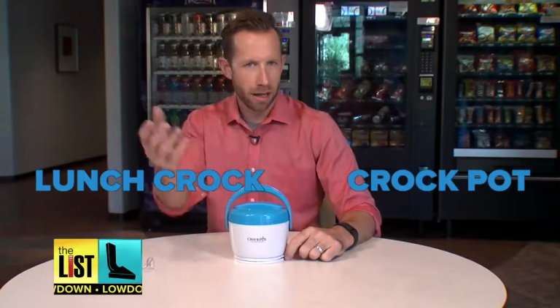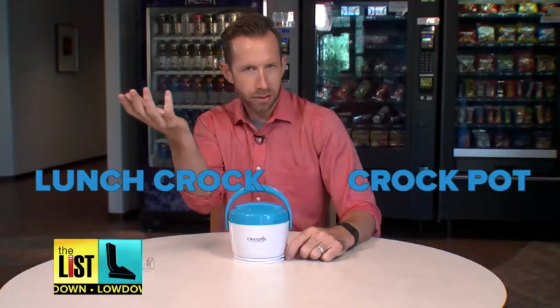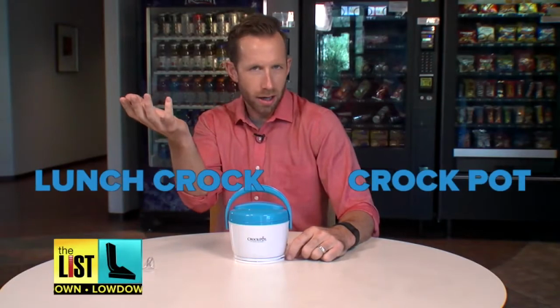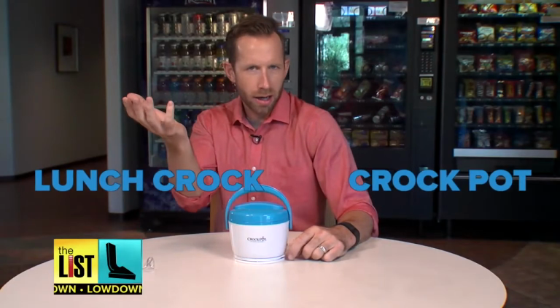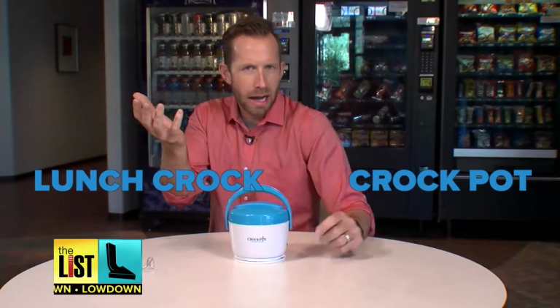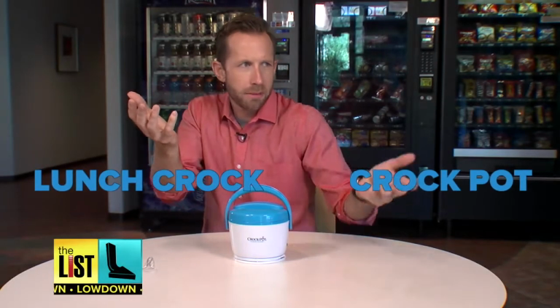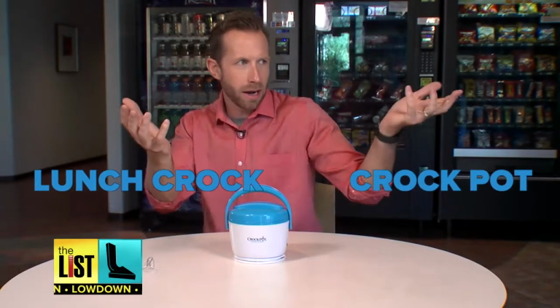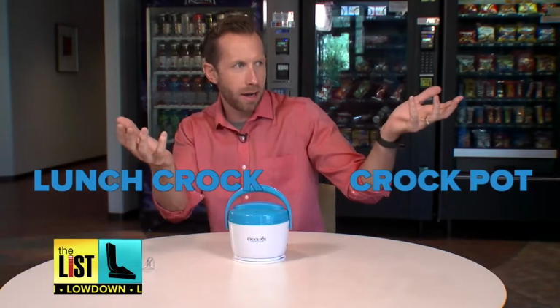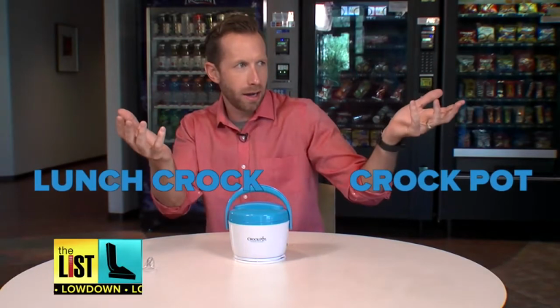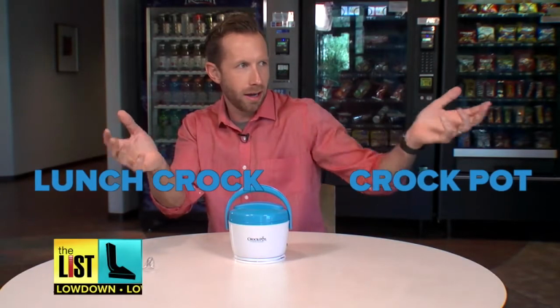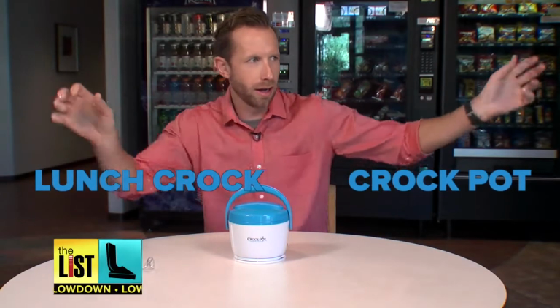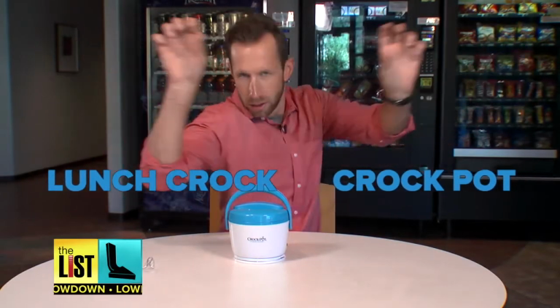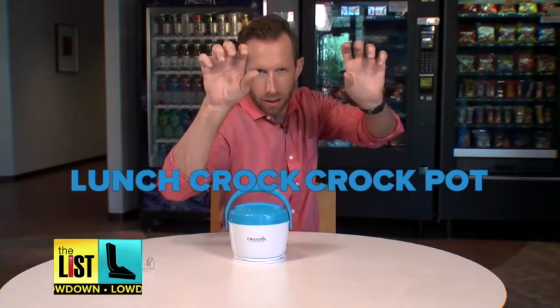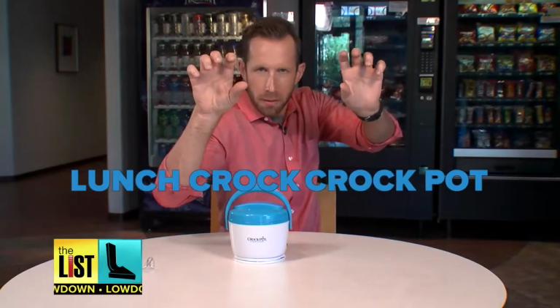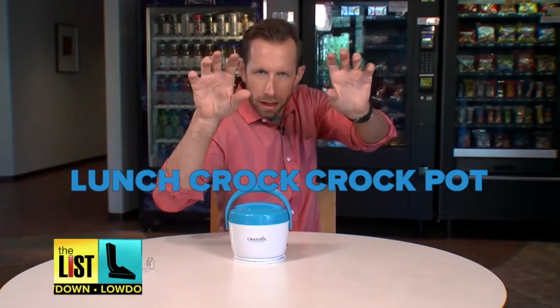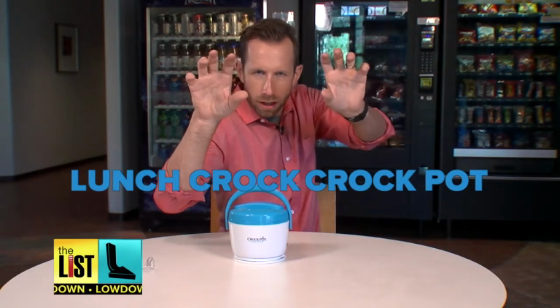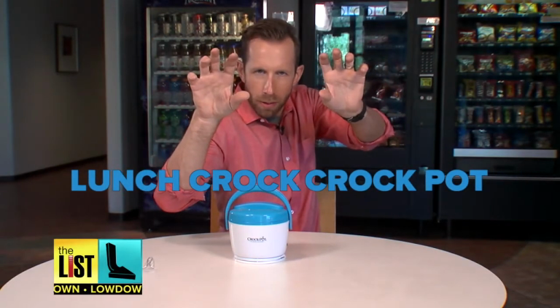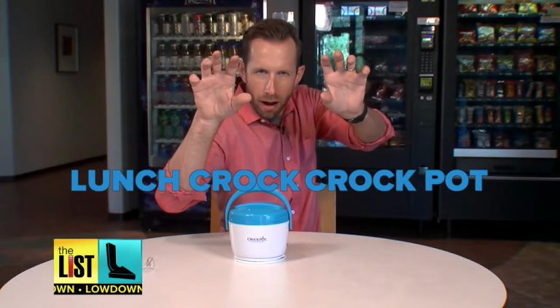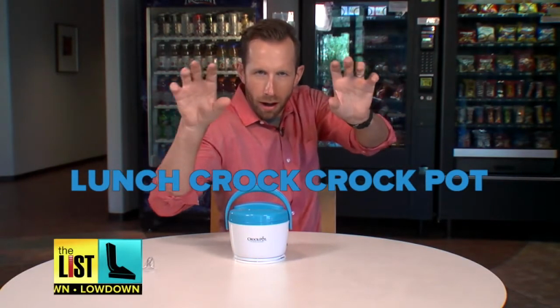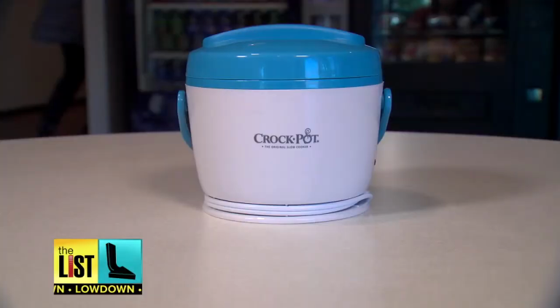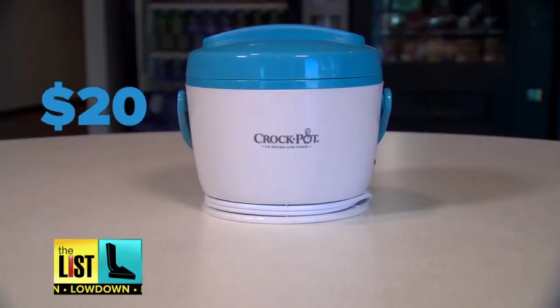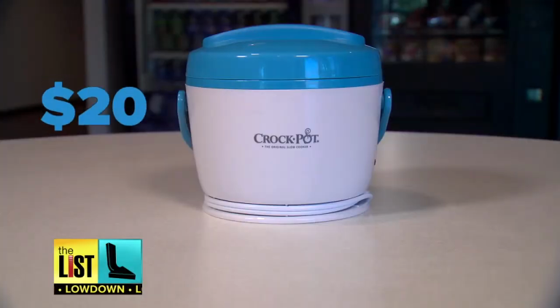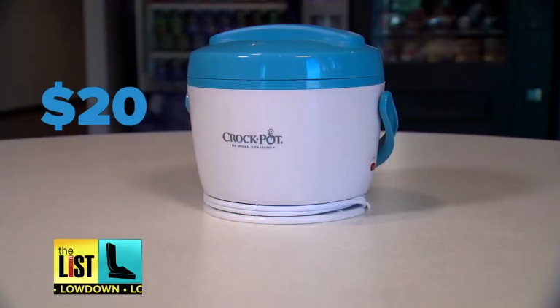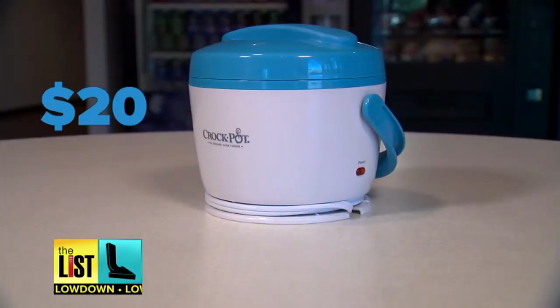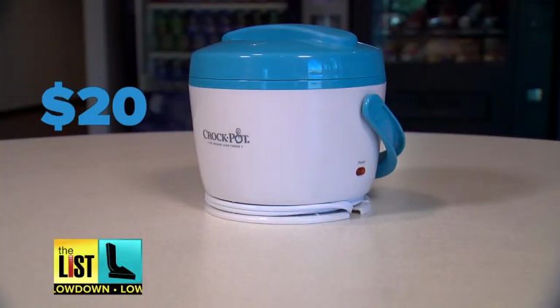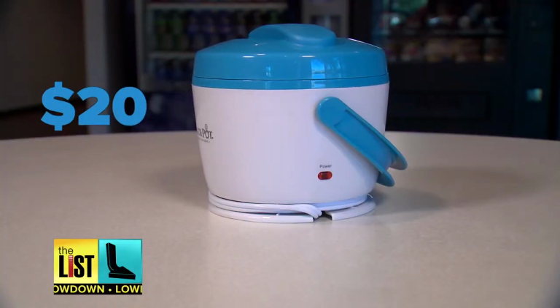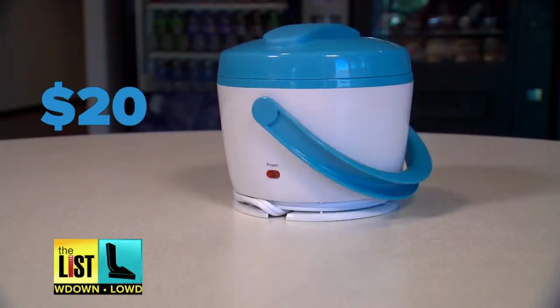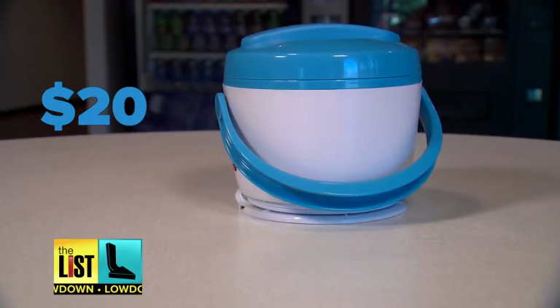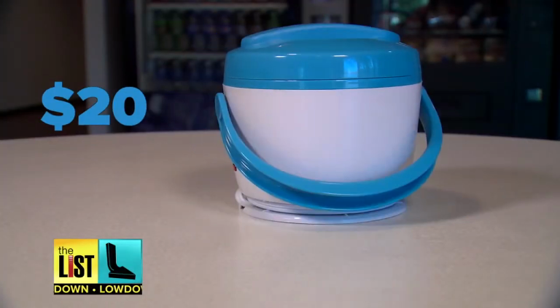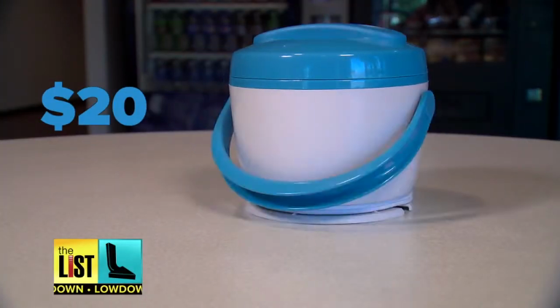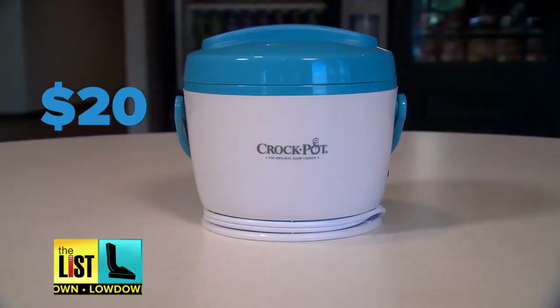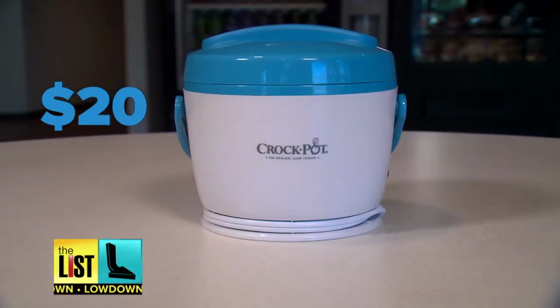Got my lunch crock, I got my Crock-Pot, my lunch crock Crock-Pot. Get this mini Crock-Pot for about $20 at major retailers.